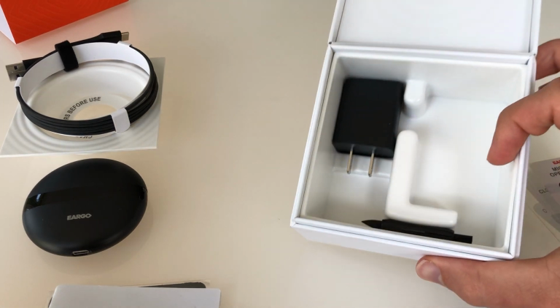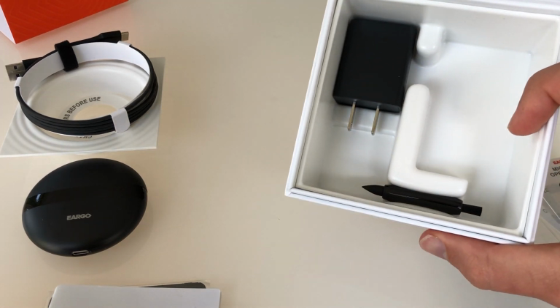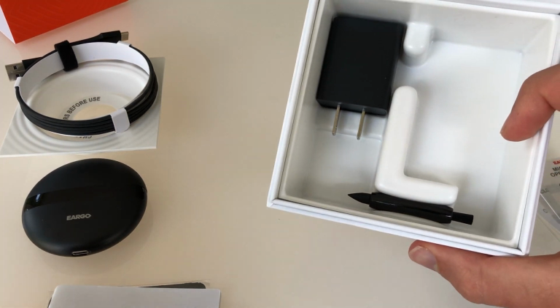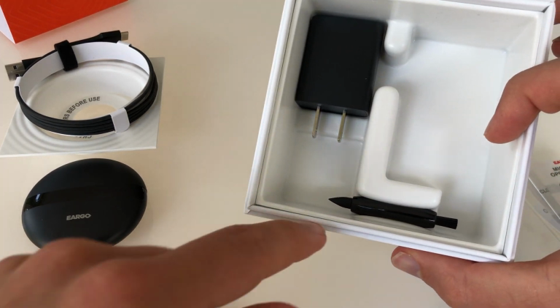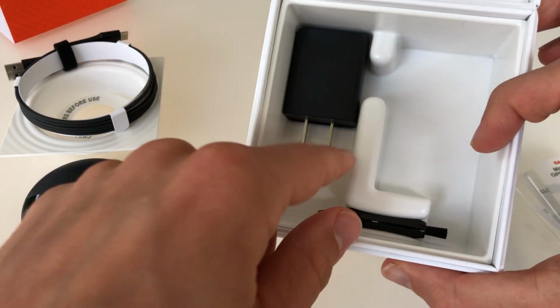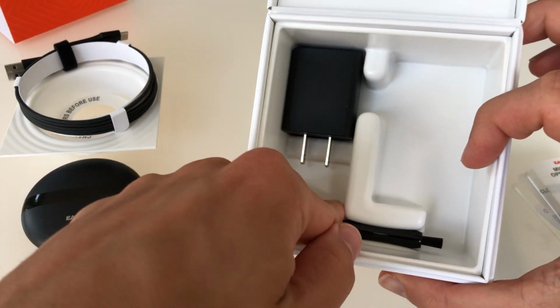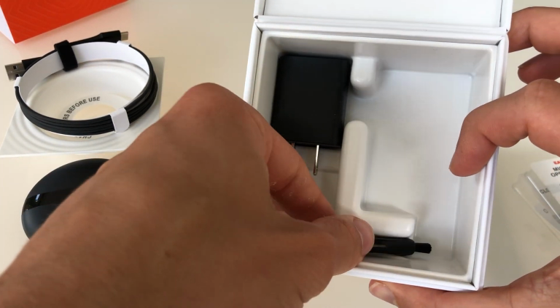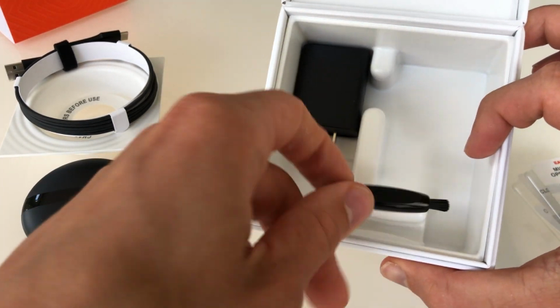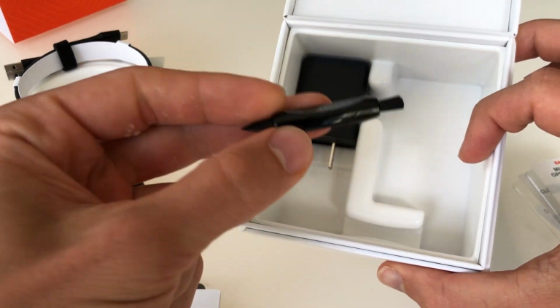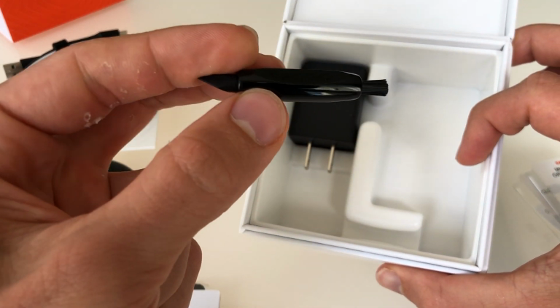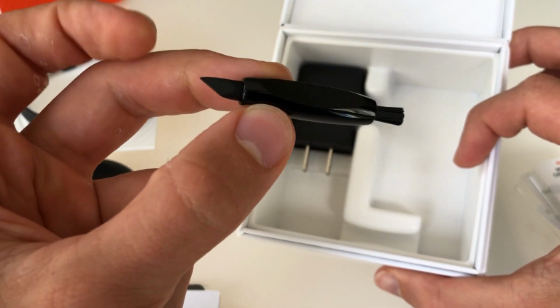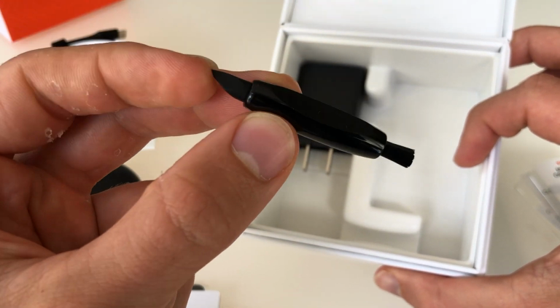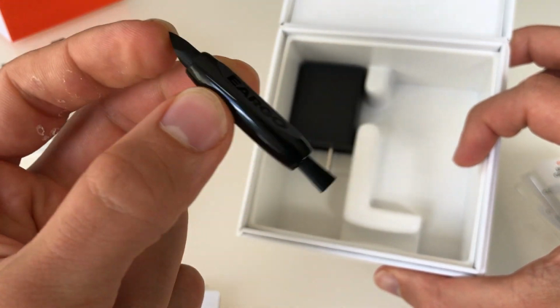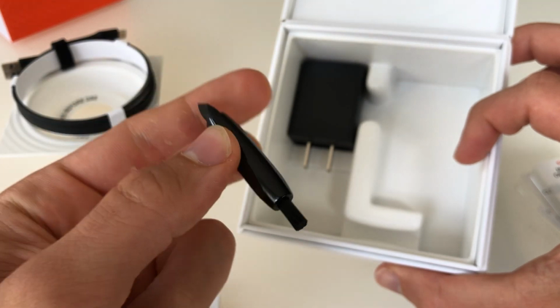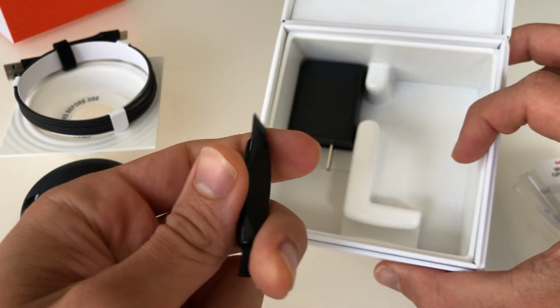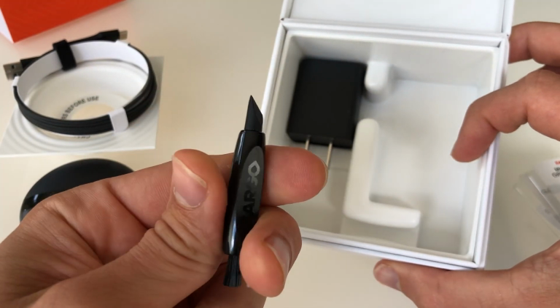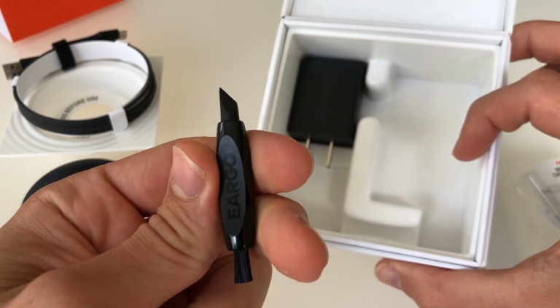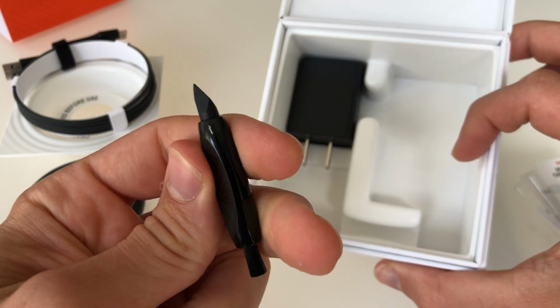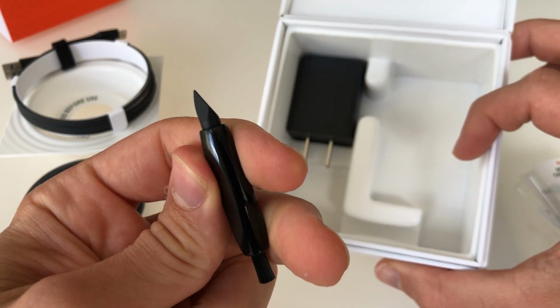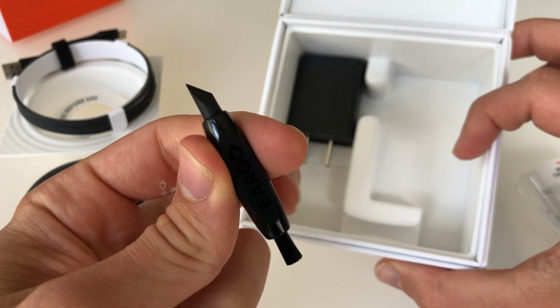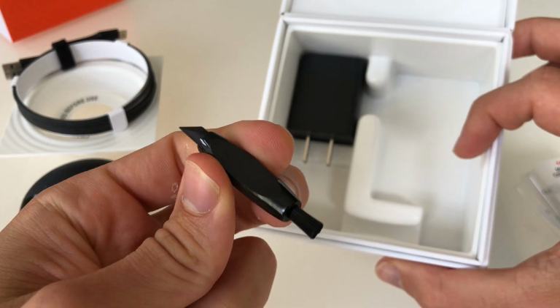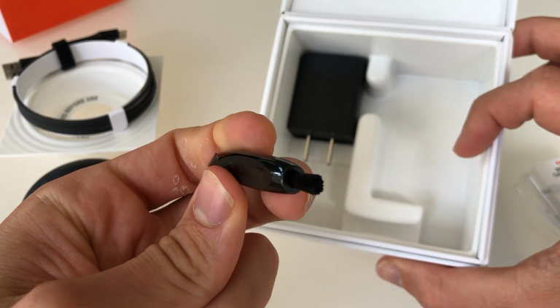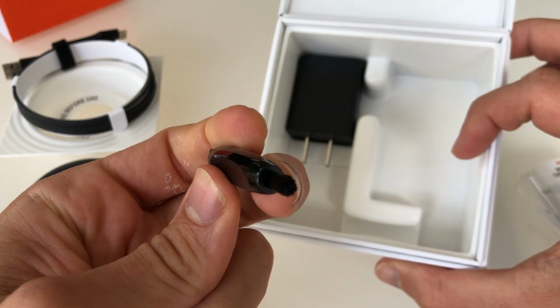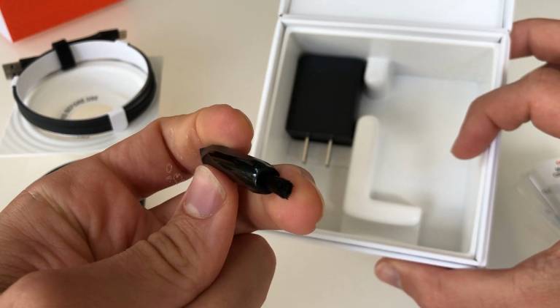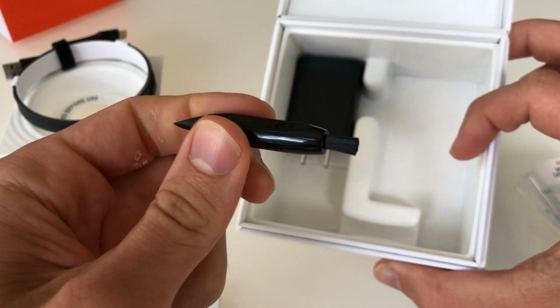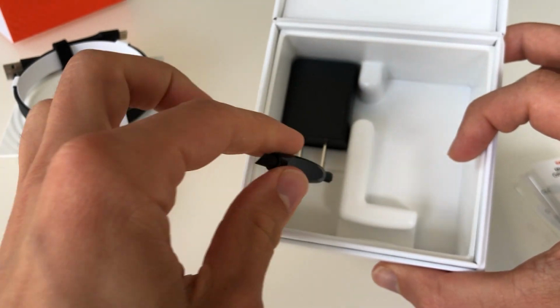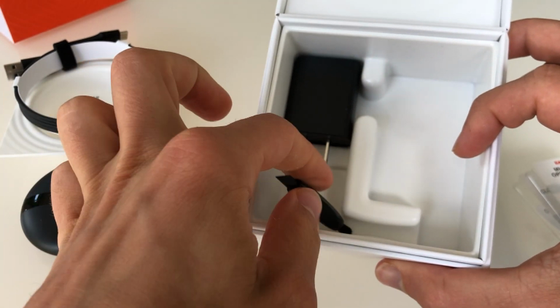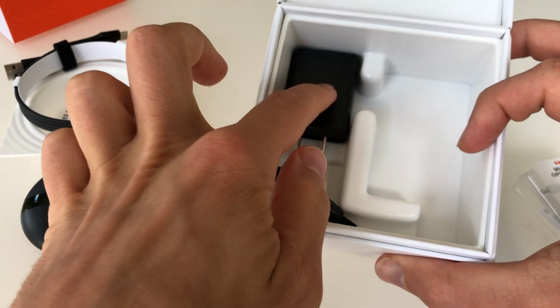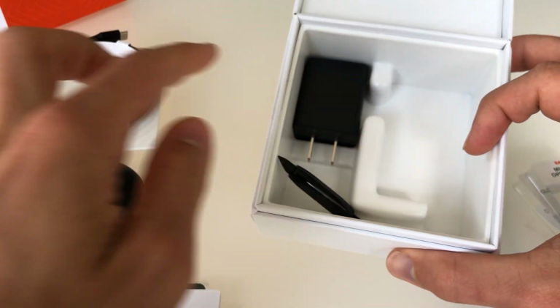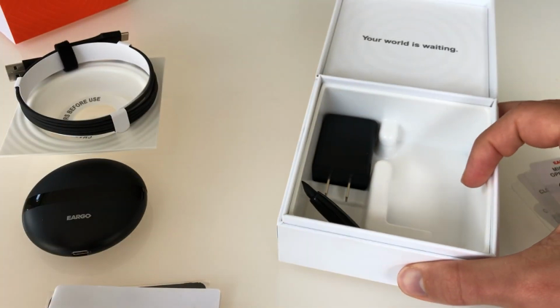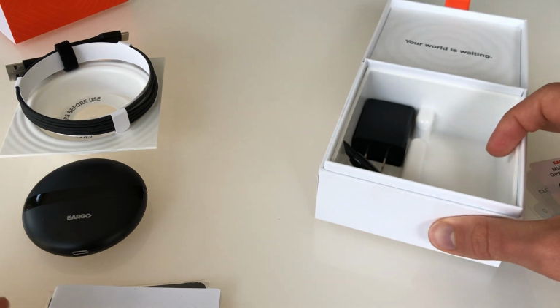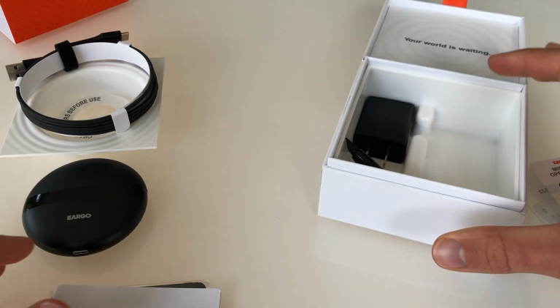Additionally, in the case, there's a cleaning tool and a brush, as well as the charging cable.